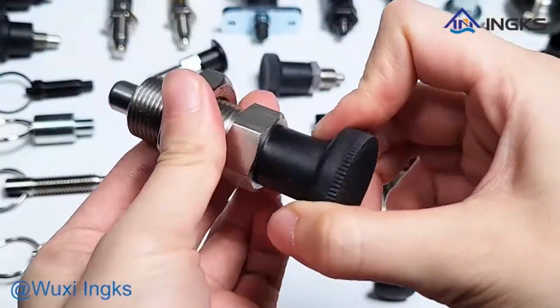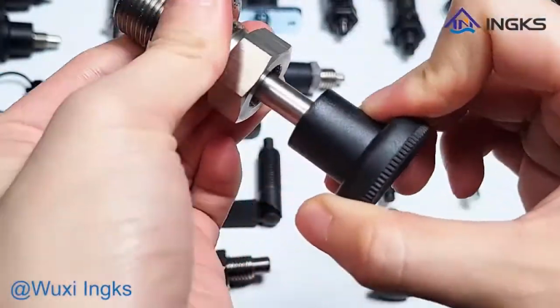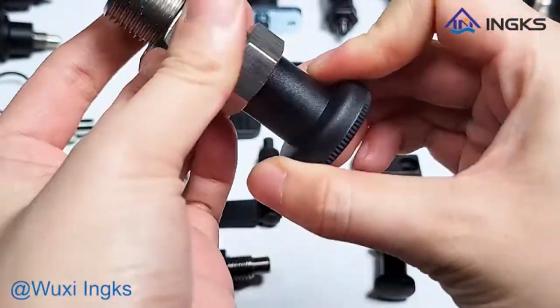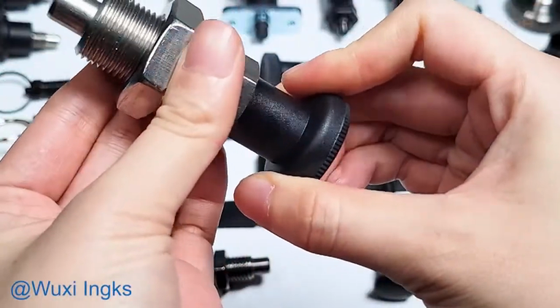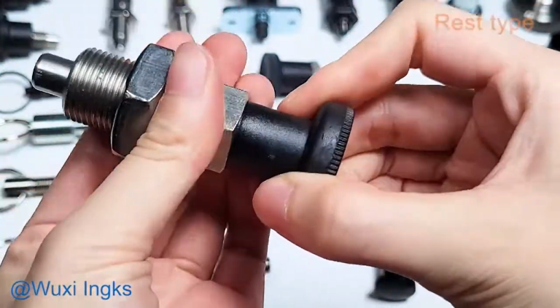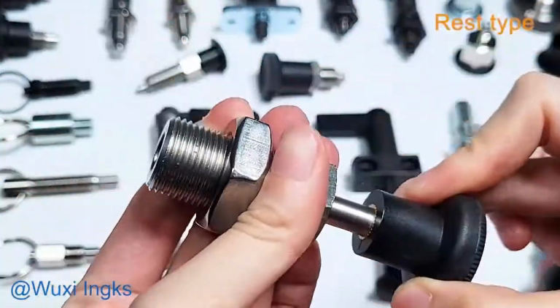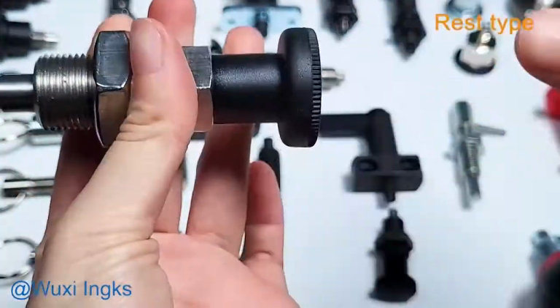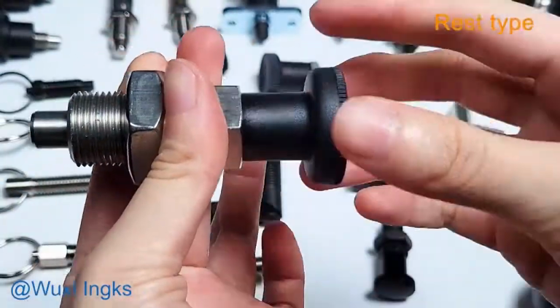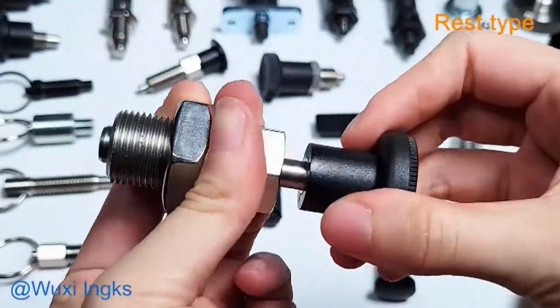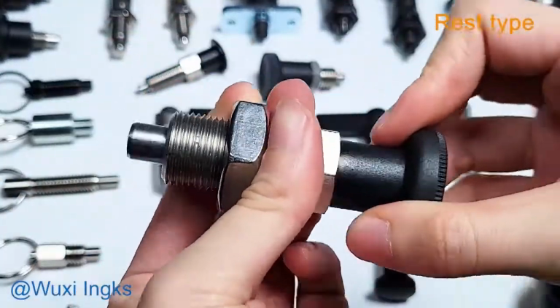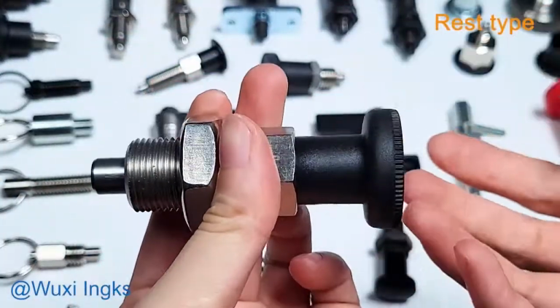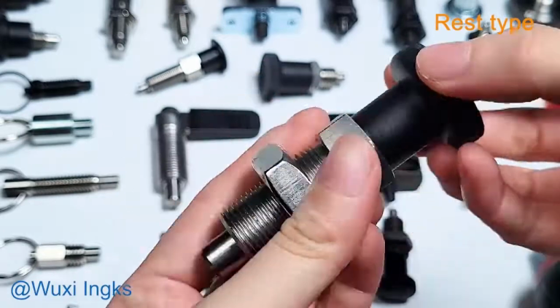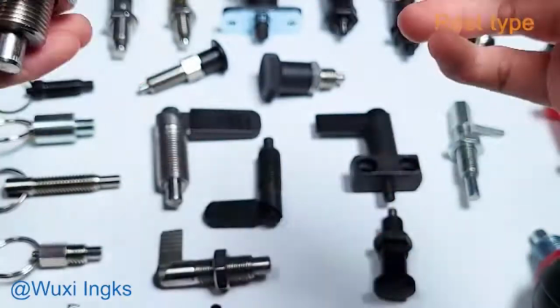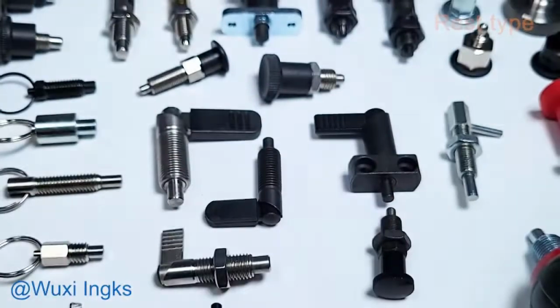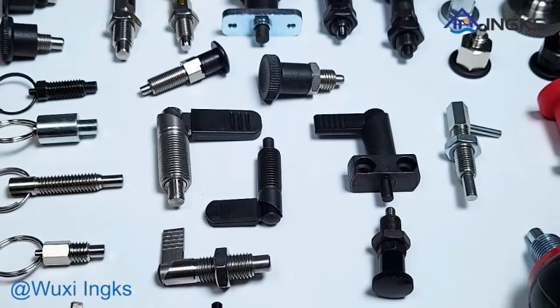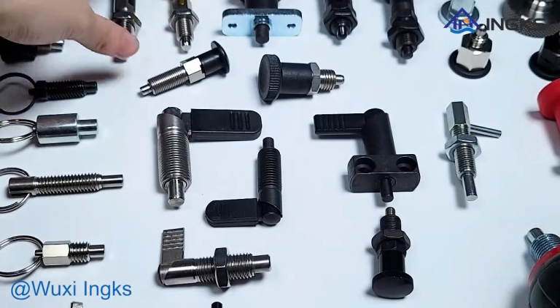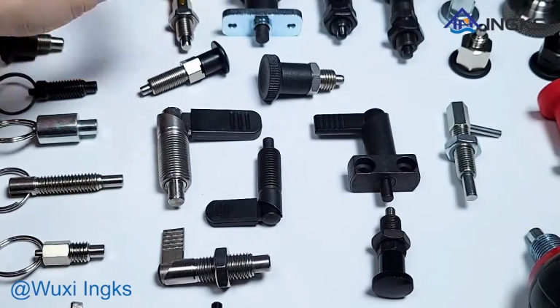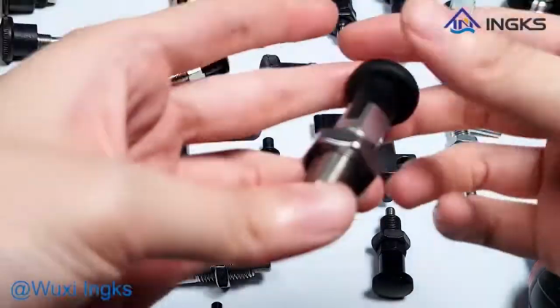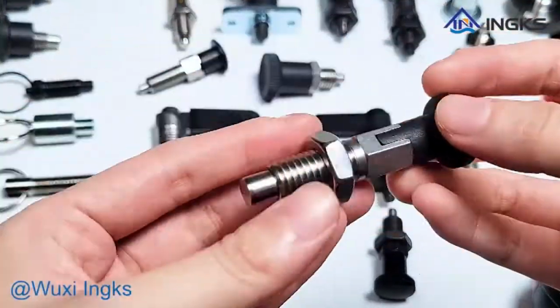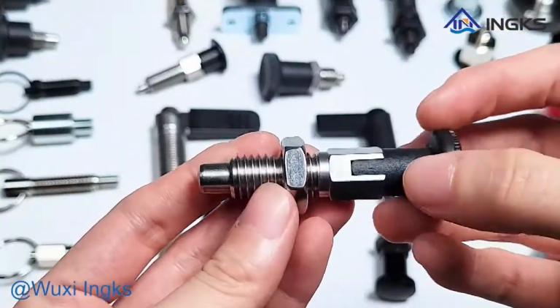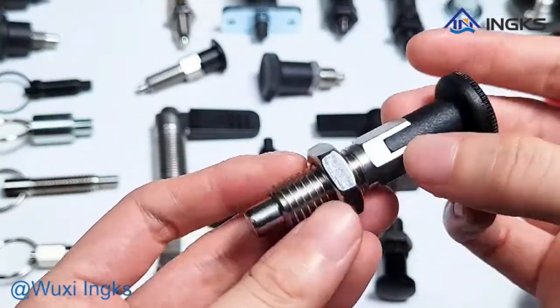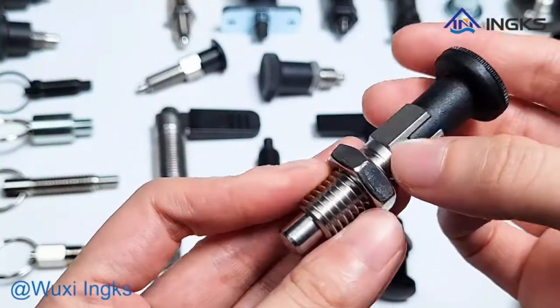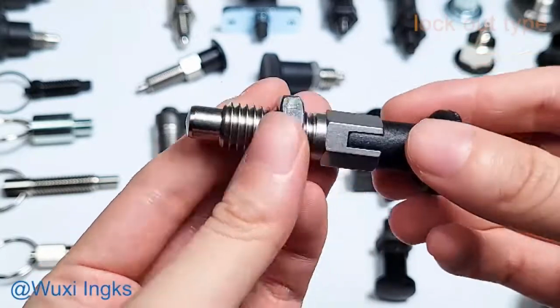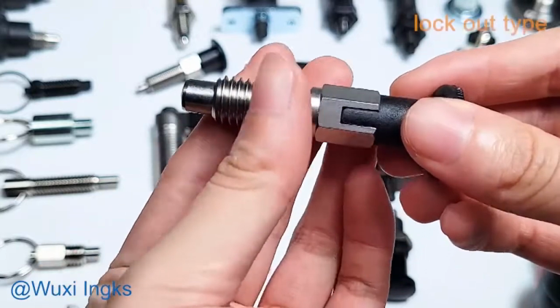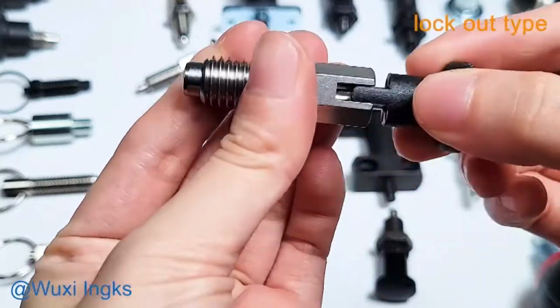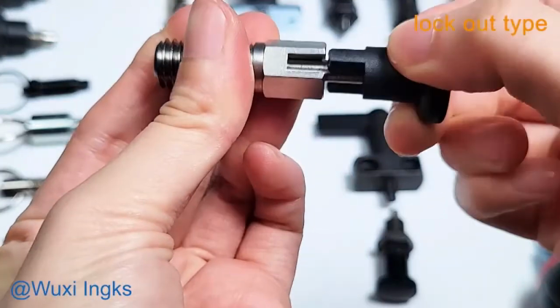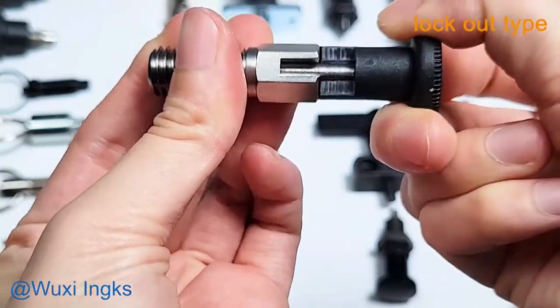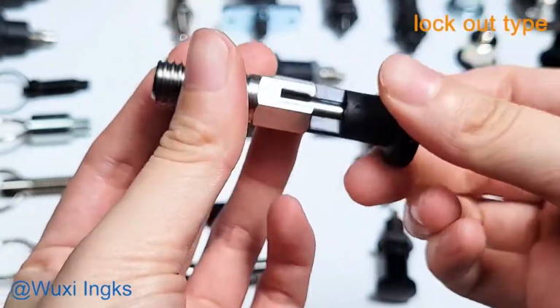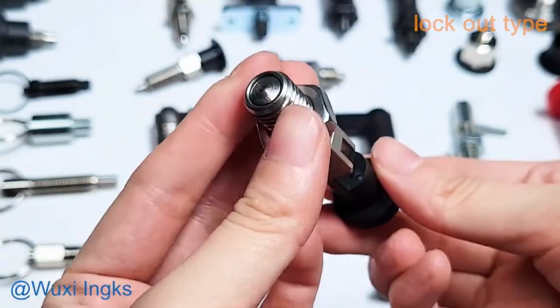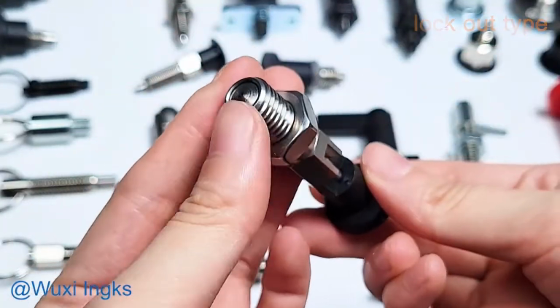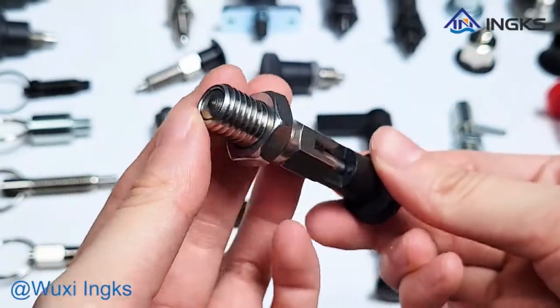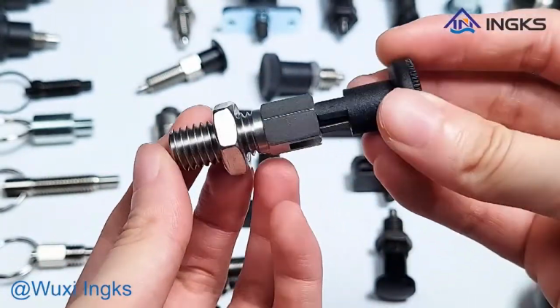Reset type indexing plungers require external force to retract the pin body. Lockout type indexing plungers can be retracted into the body by rotating the knob 90 degrees to pull in or pull out.